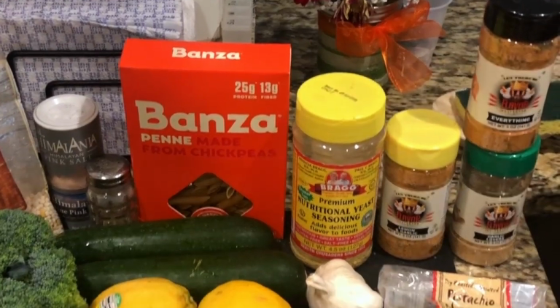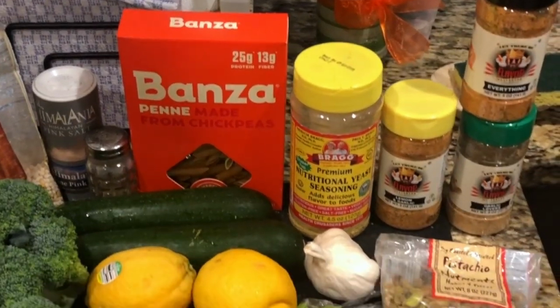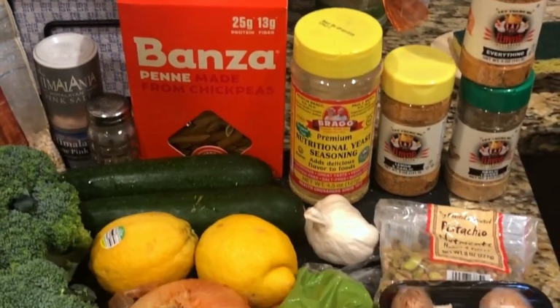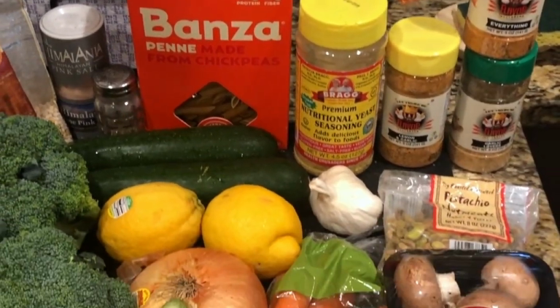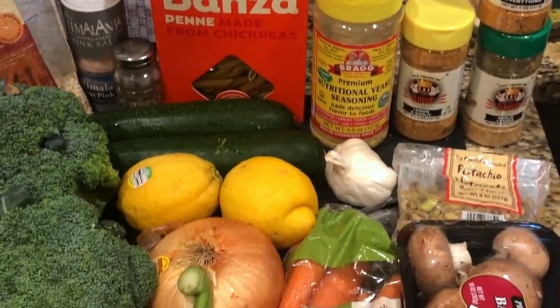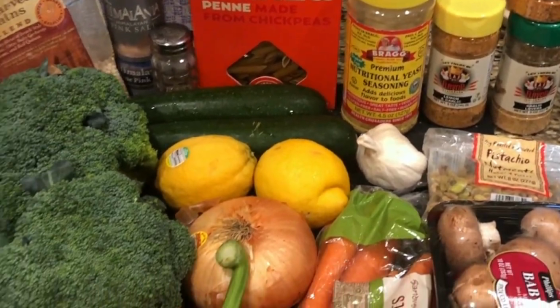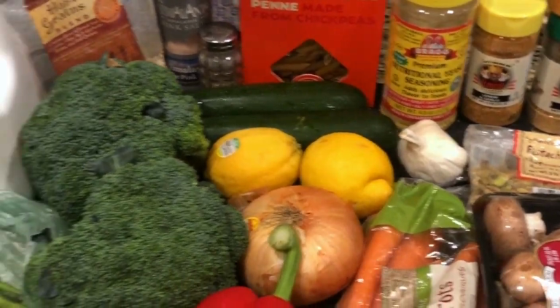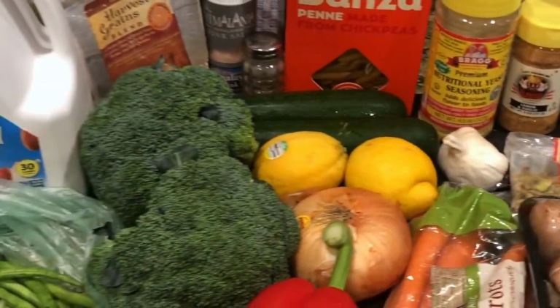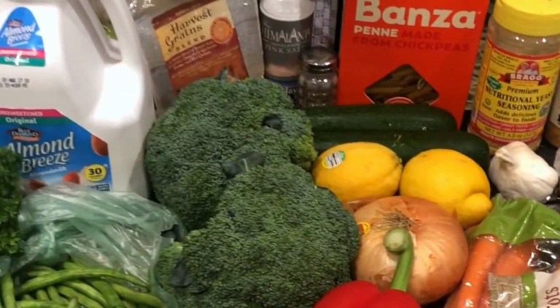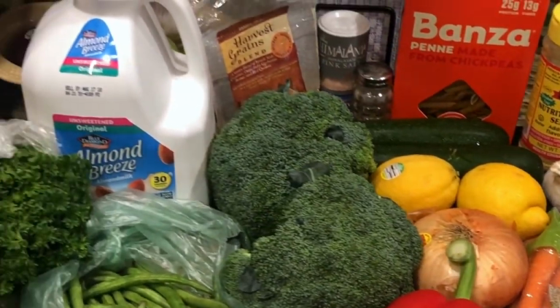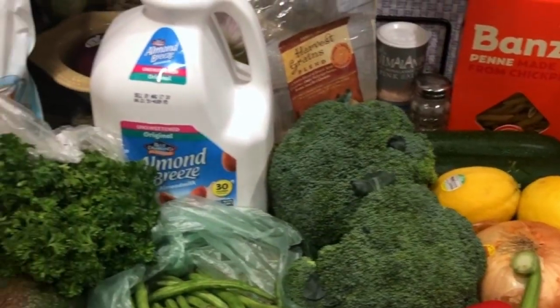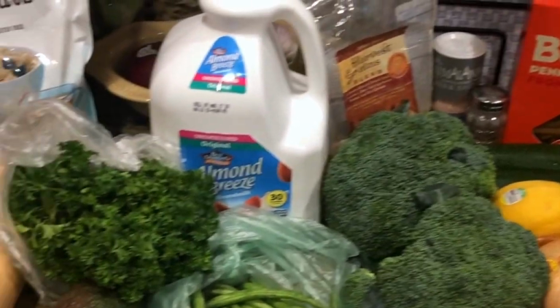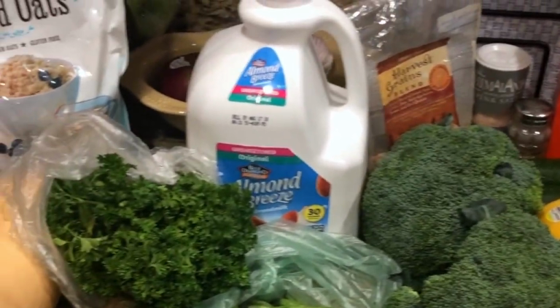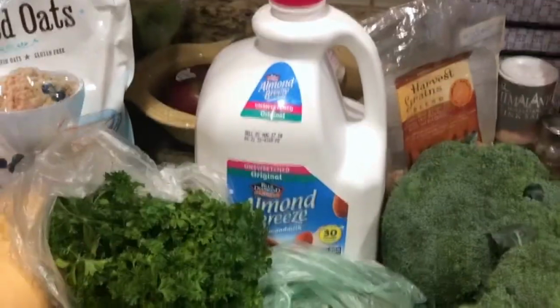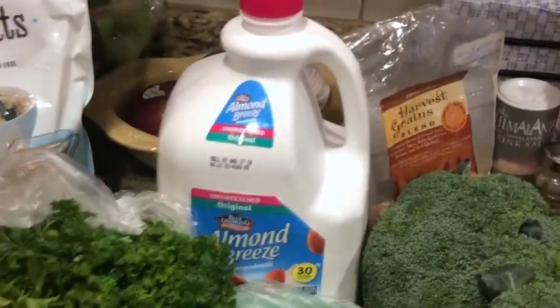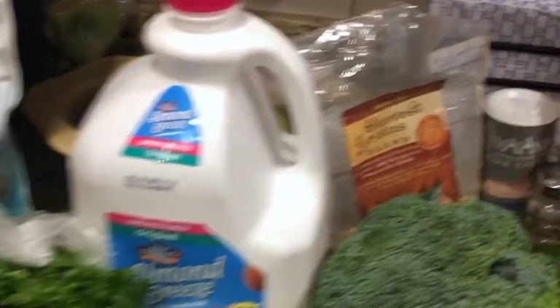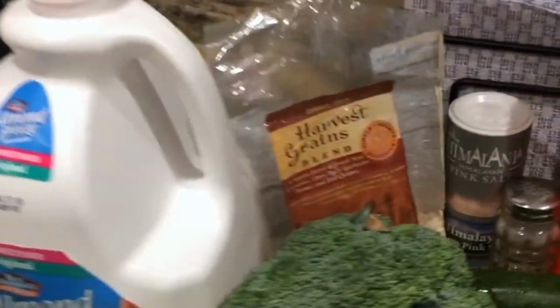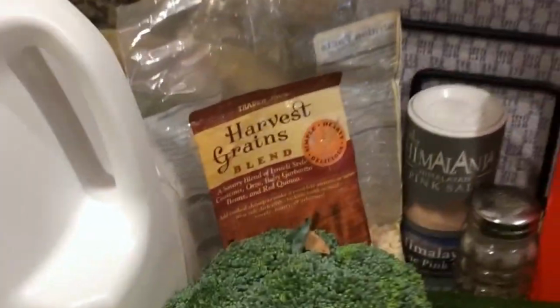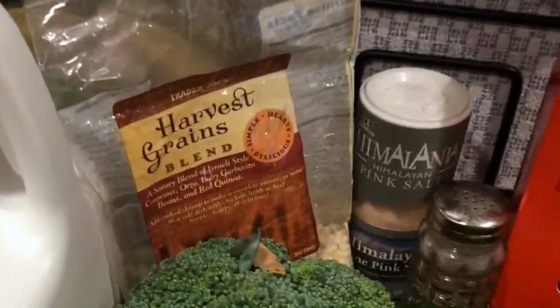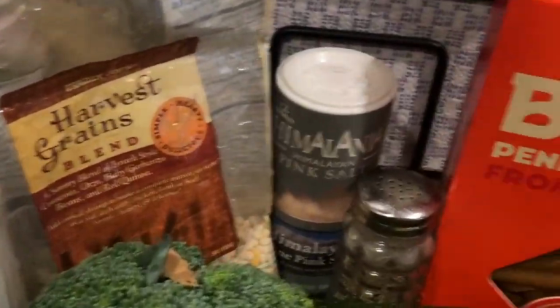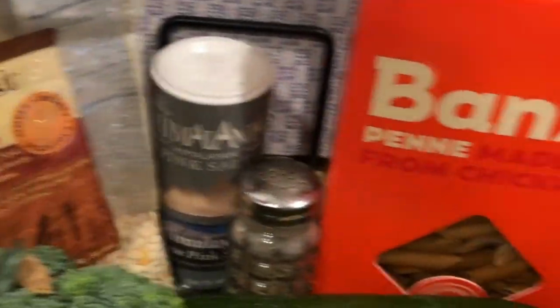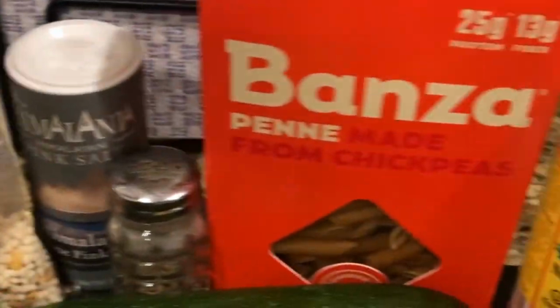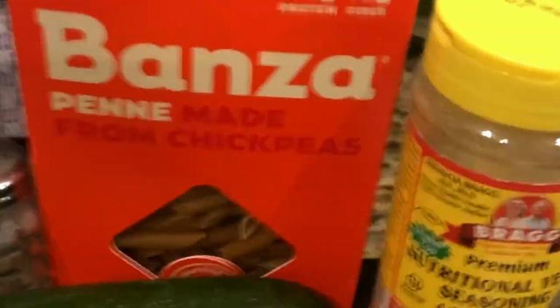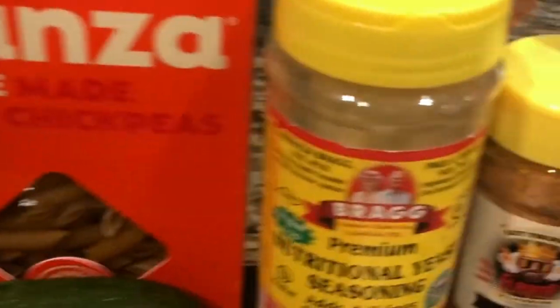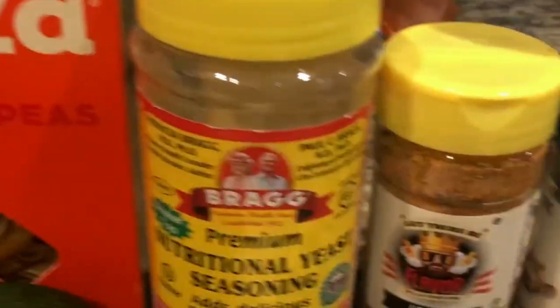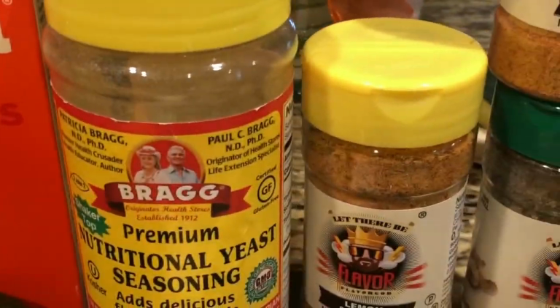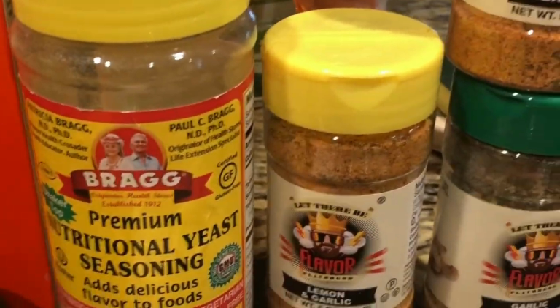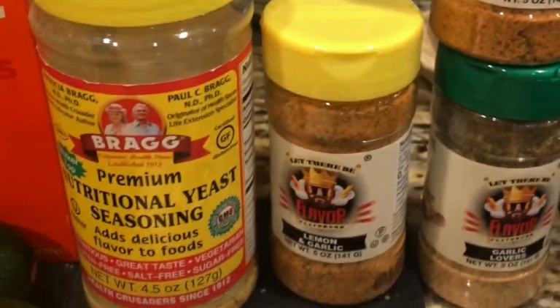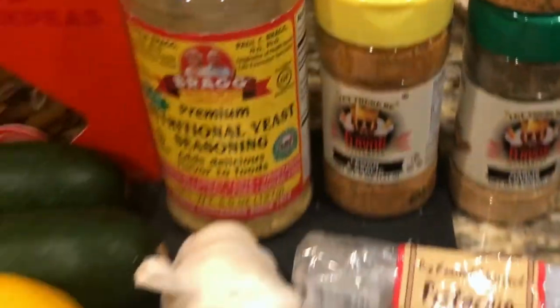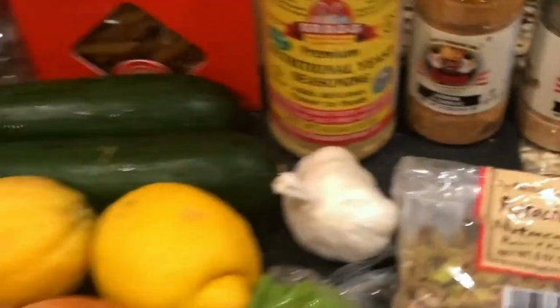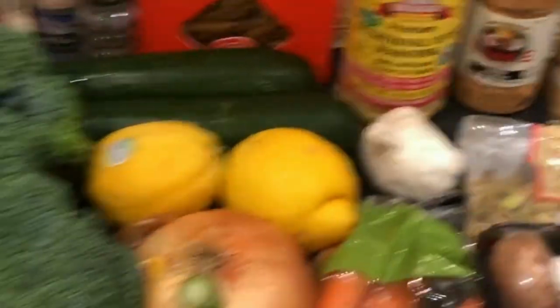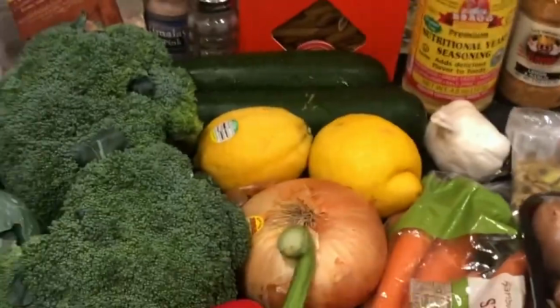These are some of the ingredients we're going to use for today's meal prep. These are also the ingredients I use for the creamy vegan pasta that I made, and I will link it down below.